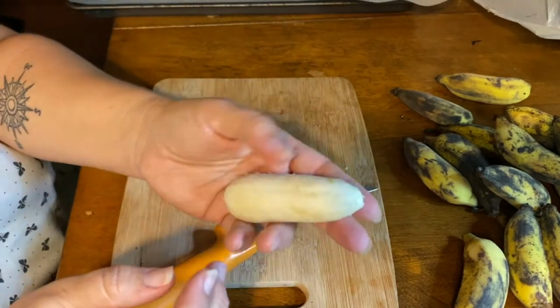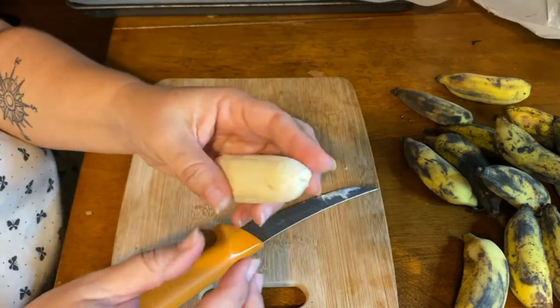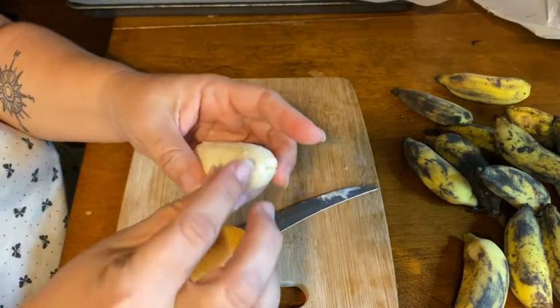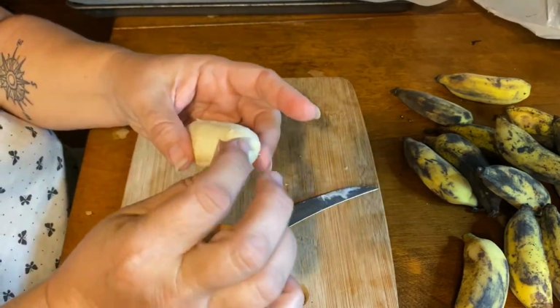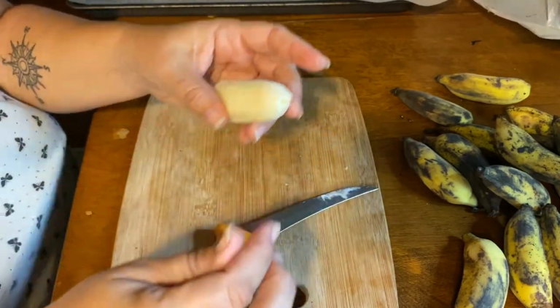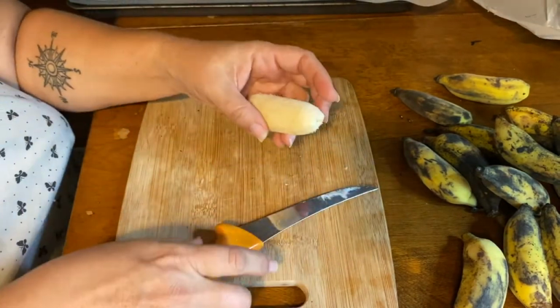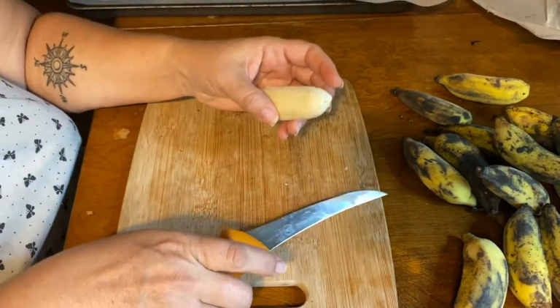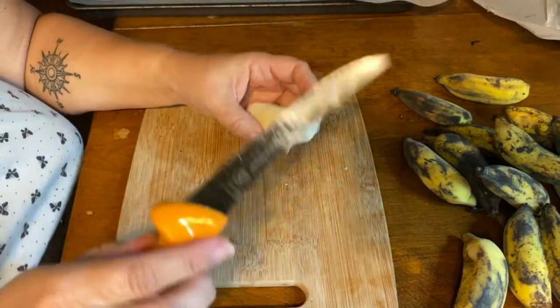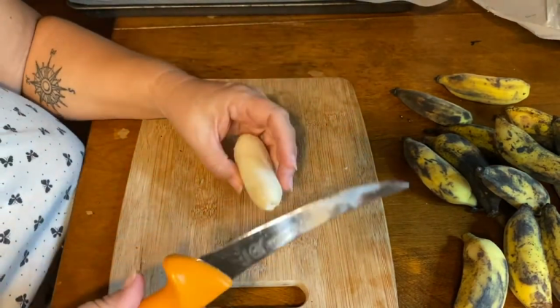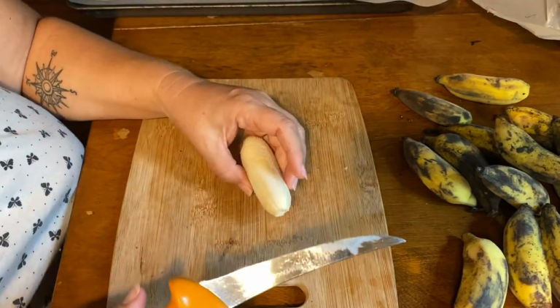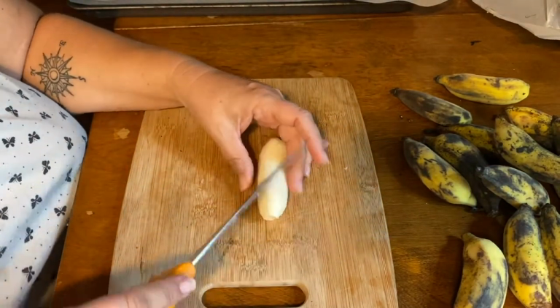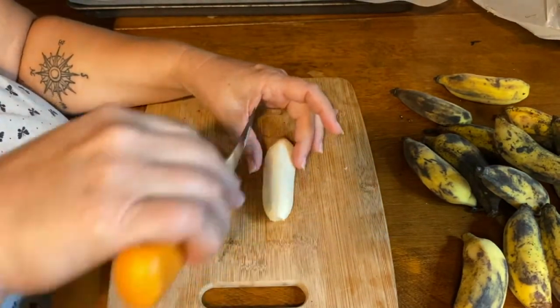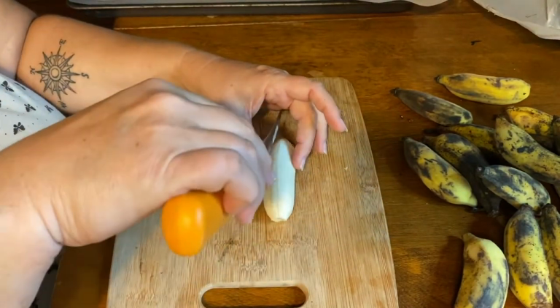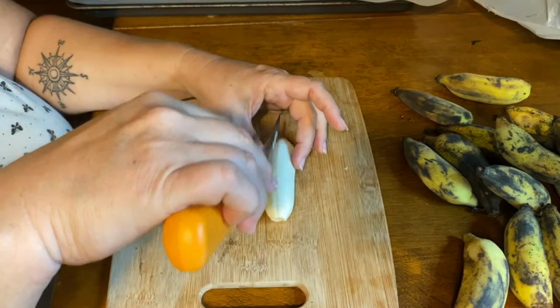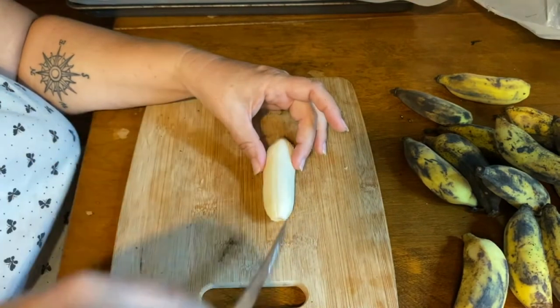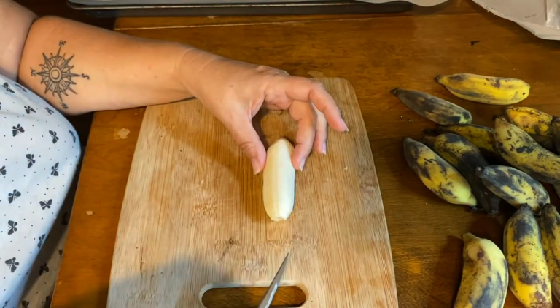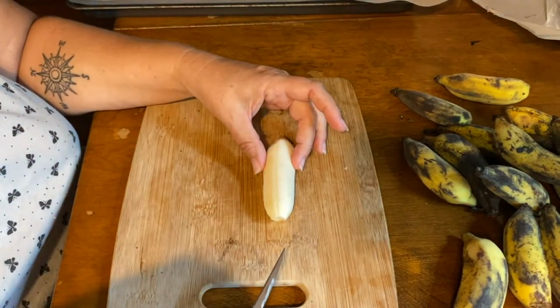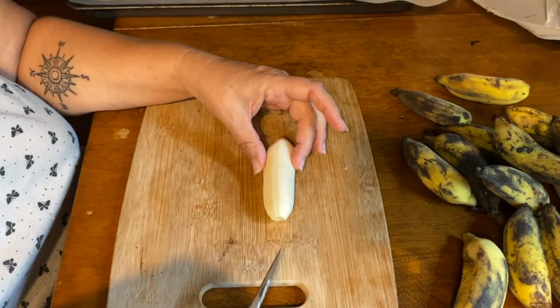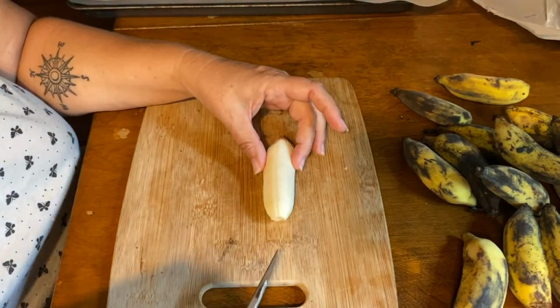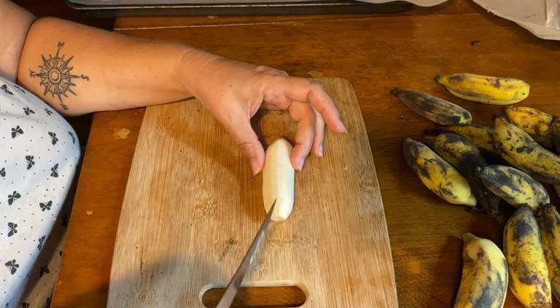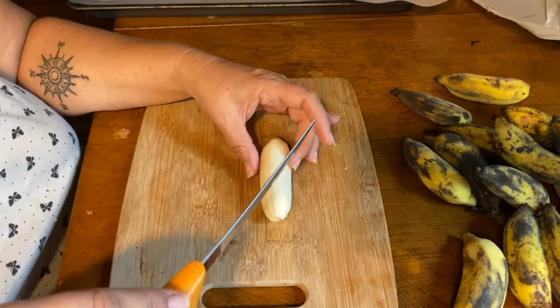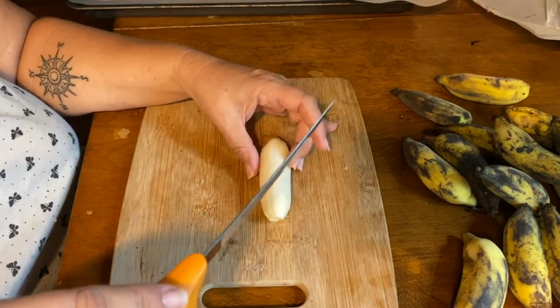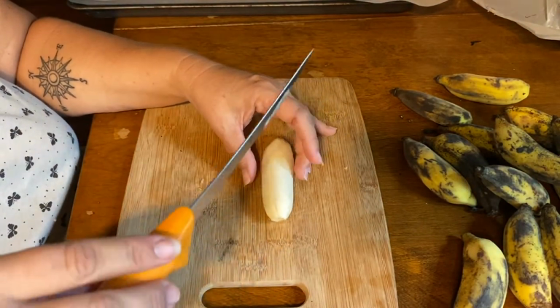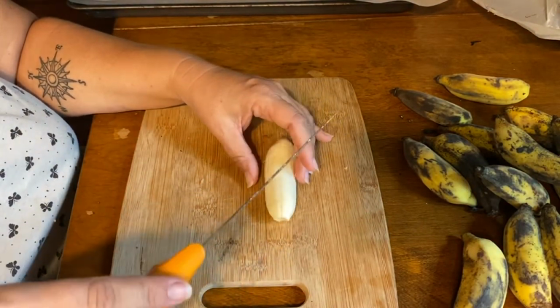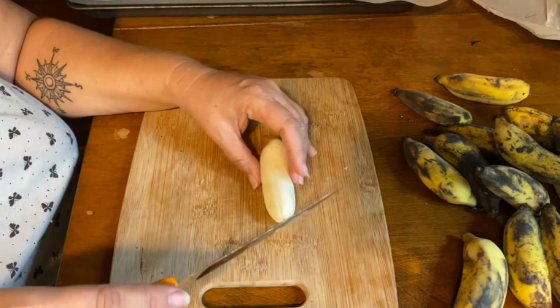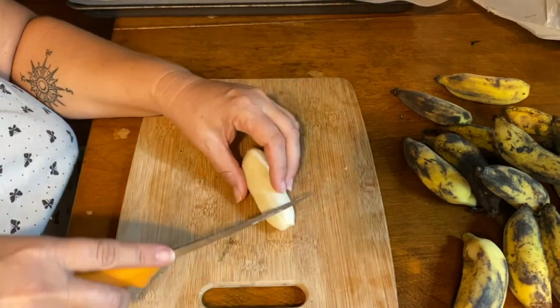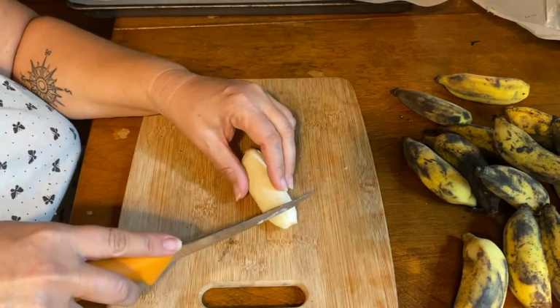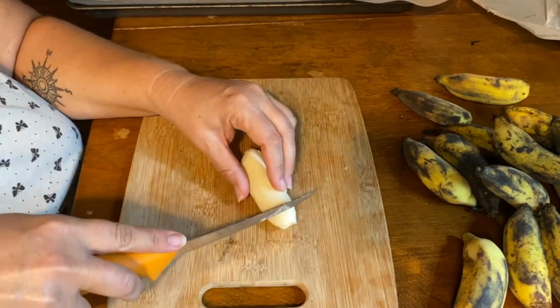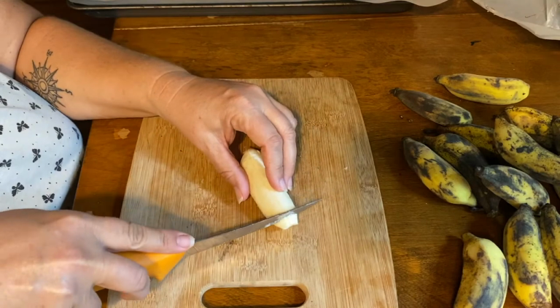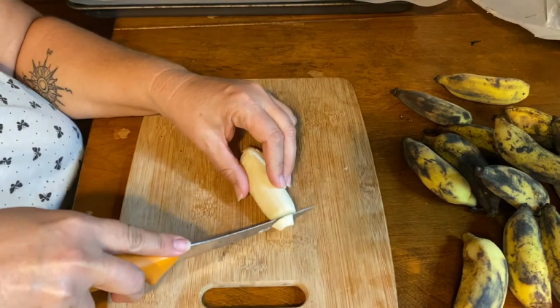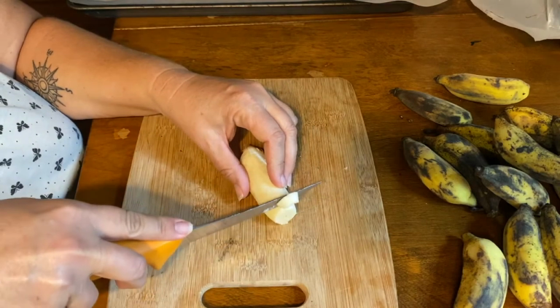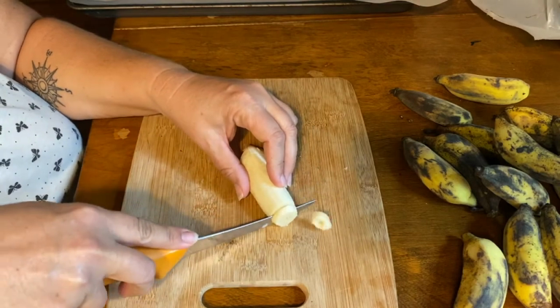Alright, now you can do this several ways — you can cut them long ways and make little slices, or you can go with little round pieces like this.